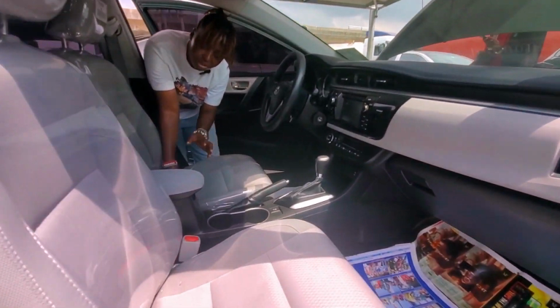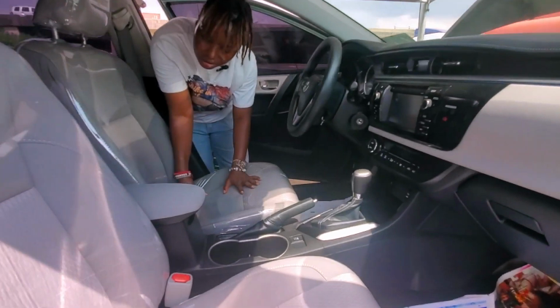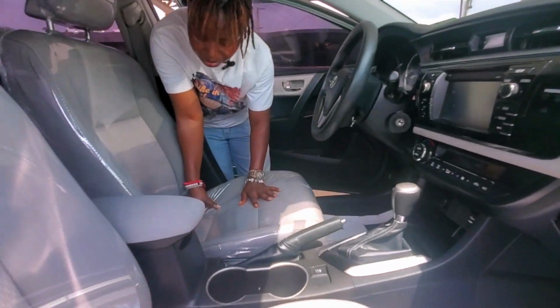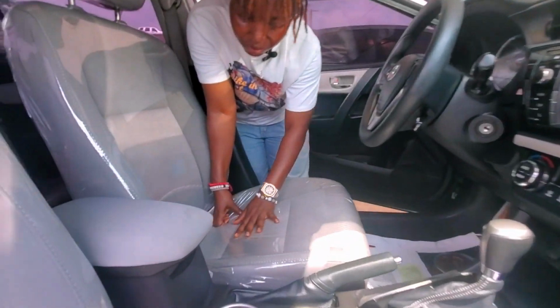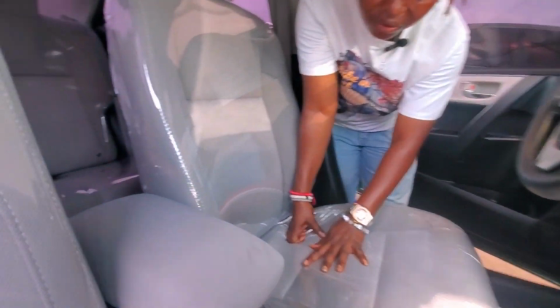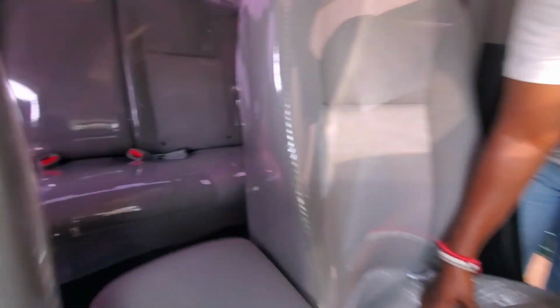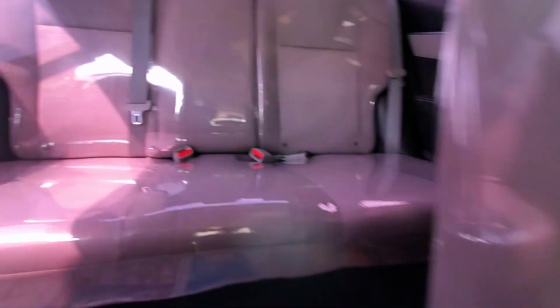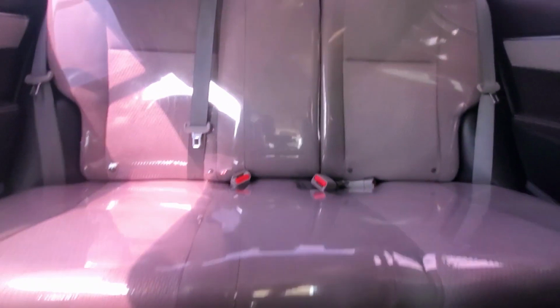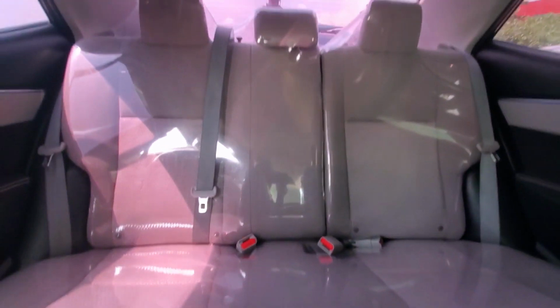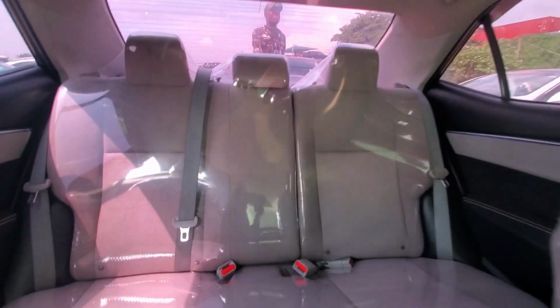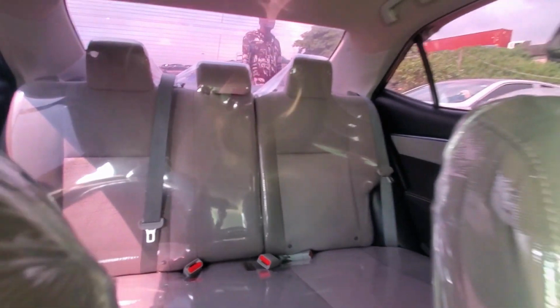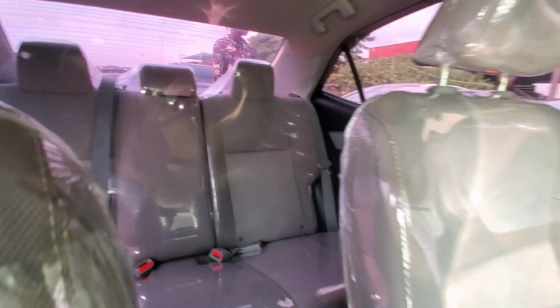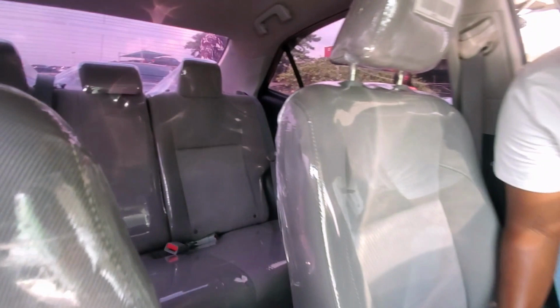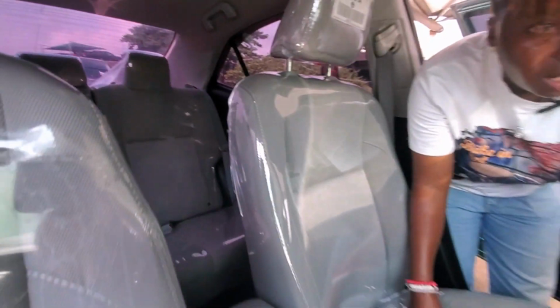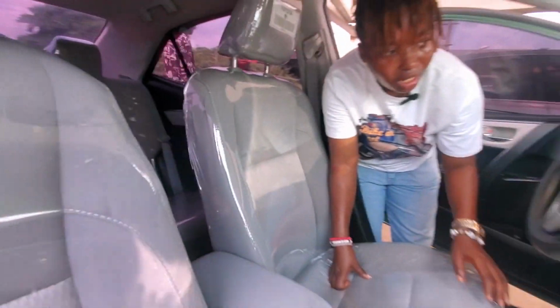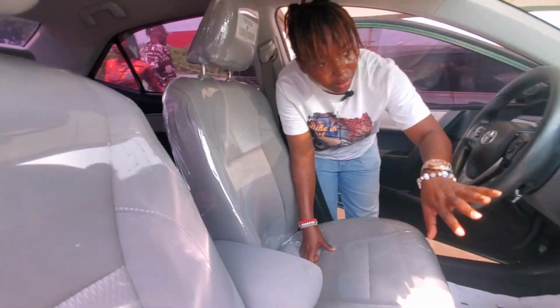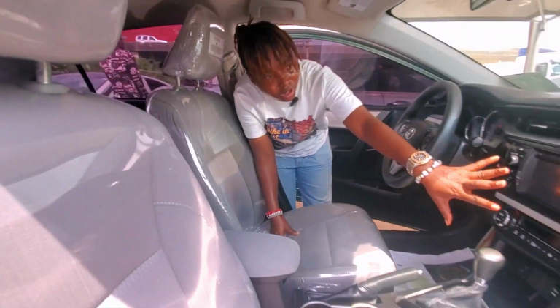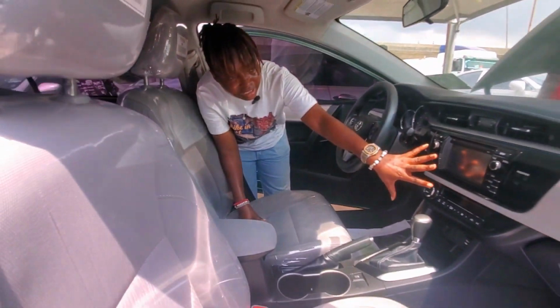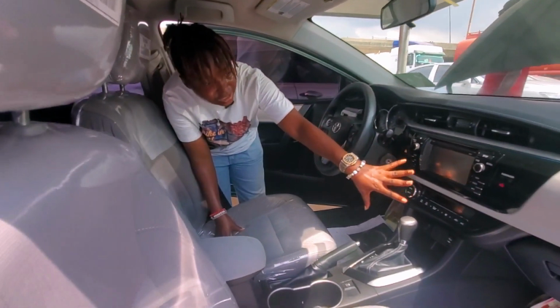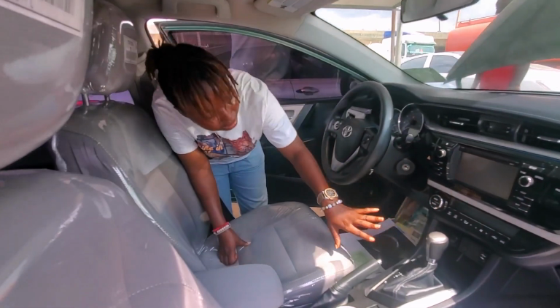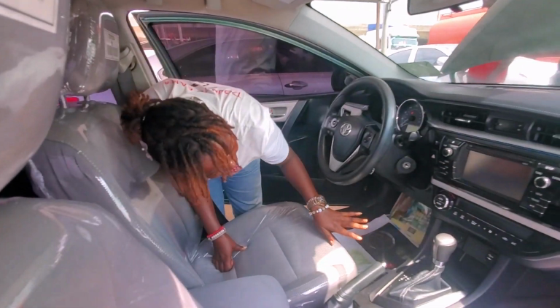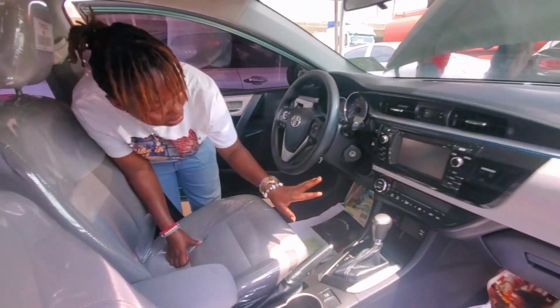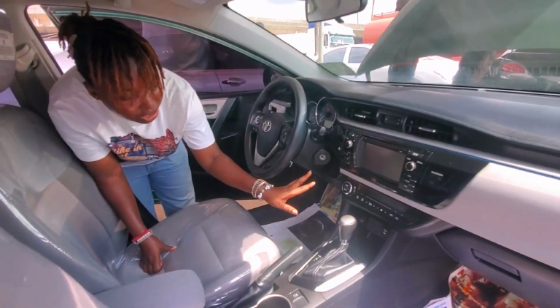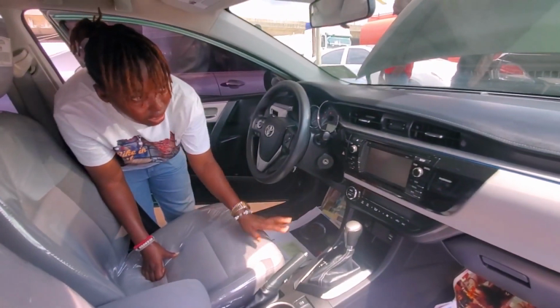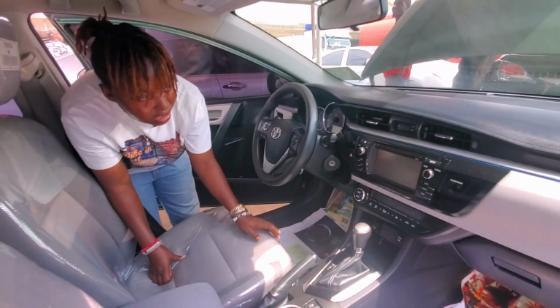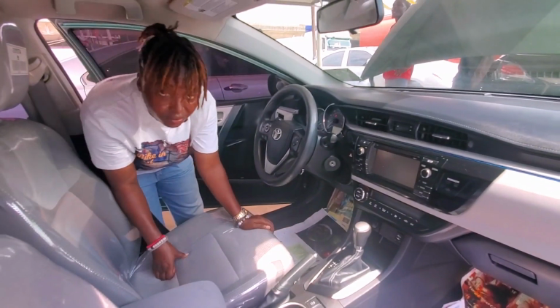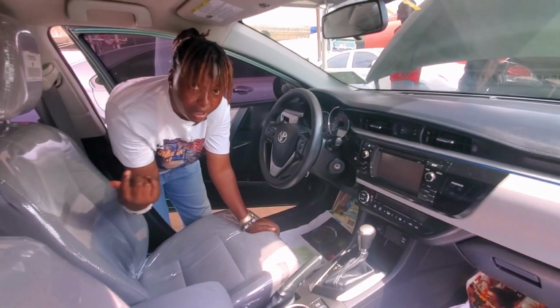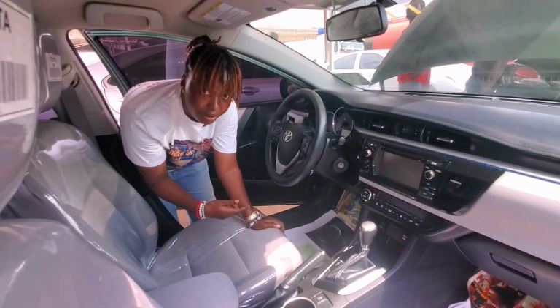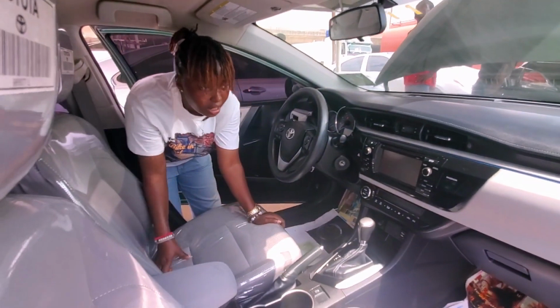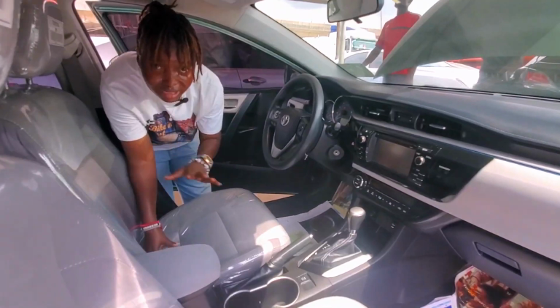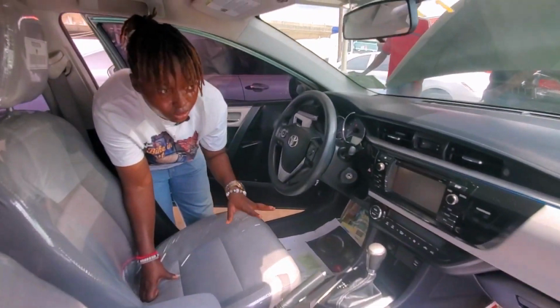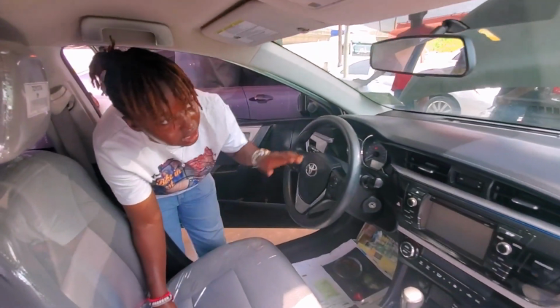This is the interior — beautiful factory seats, as you can see. It comes with a DVD and smart key. It has front and back camera, no dent at all.